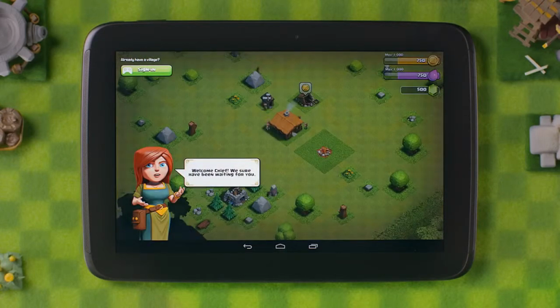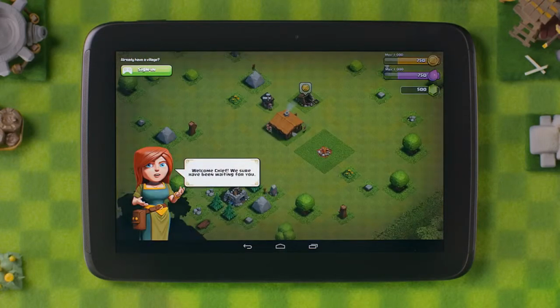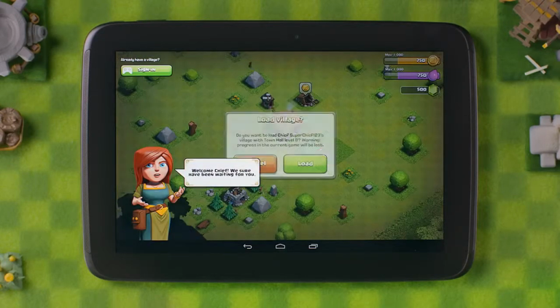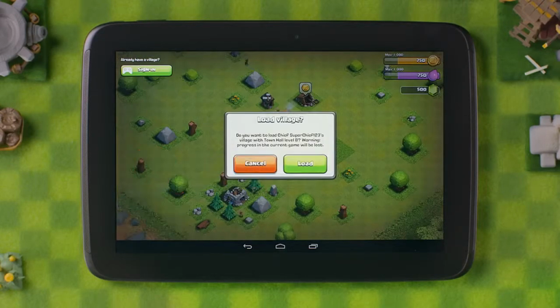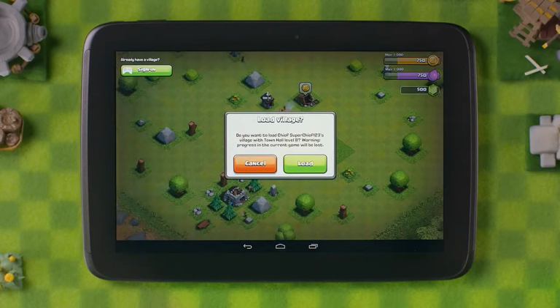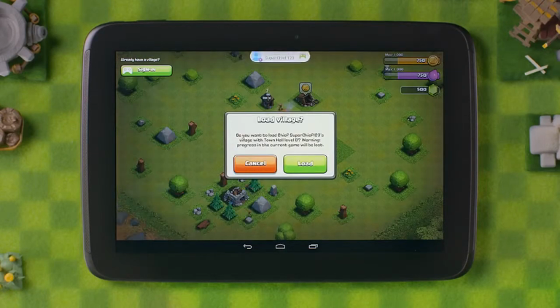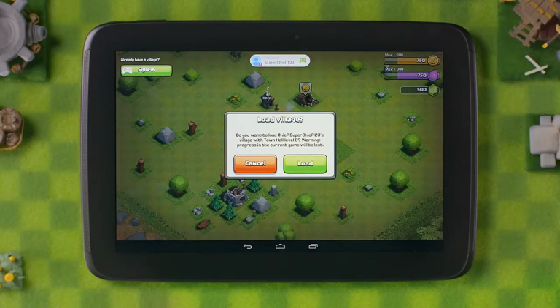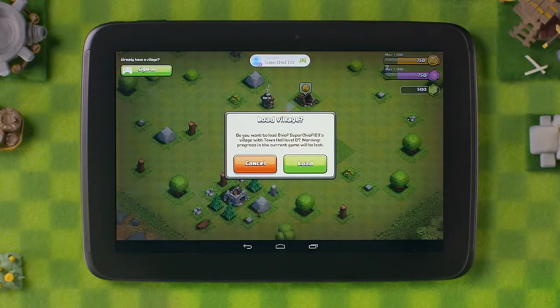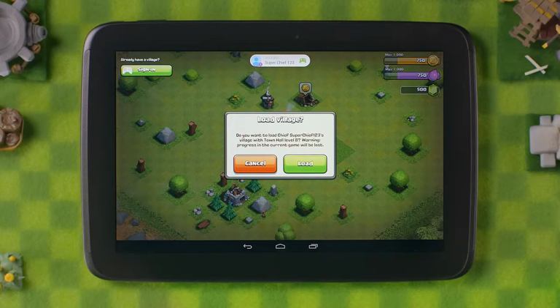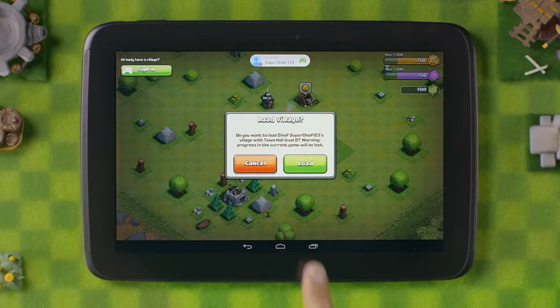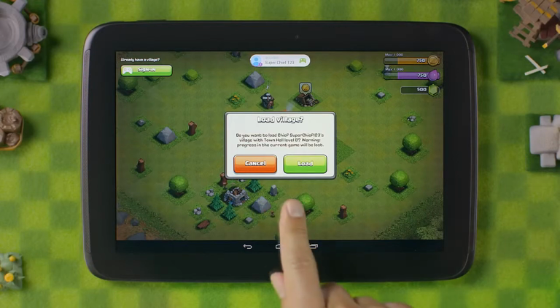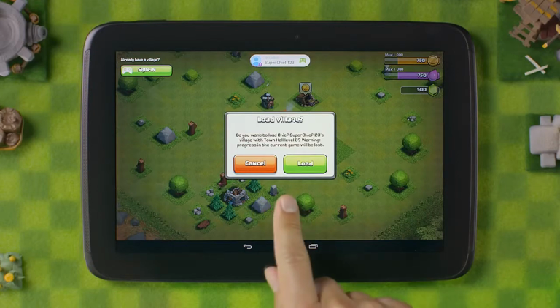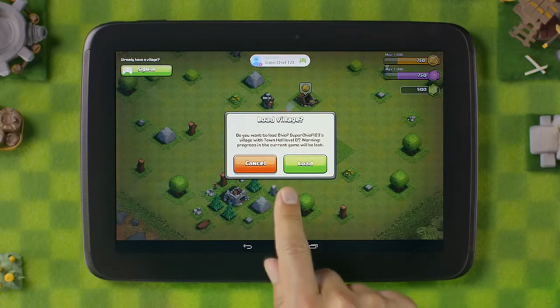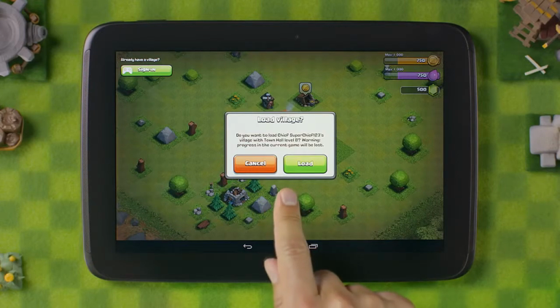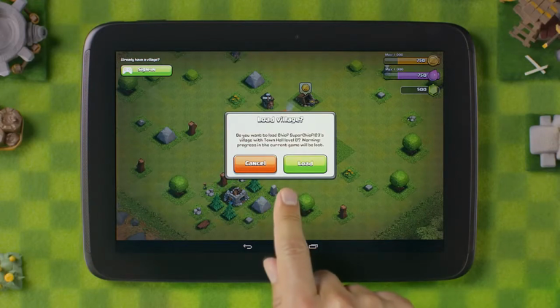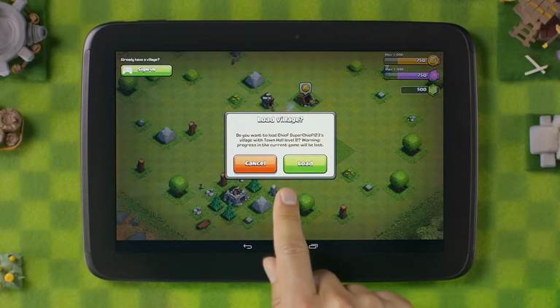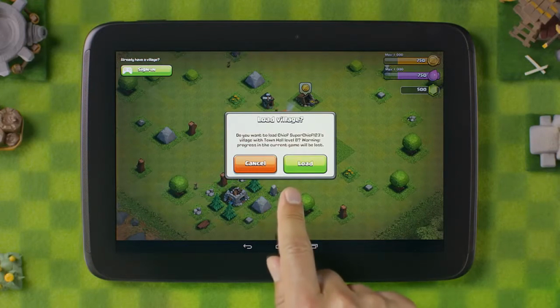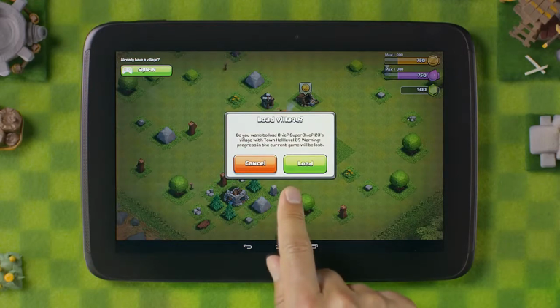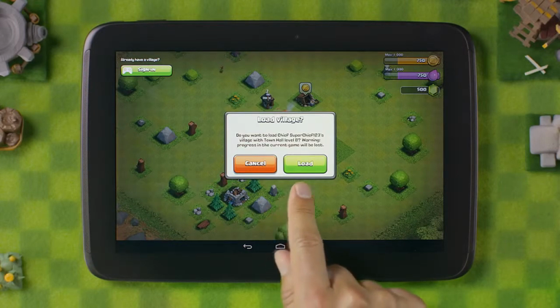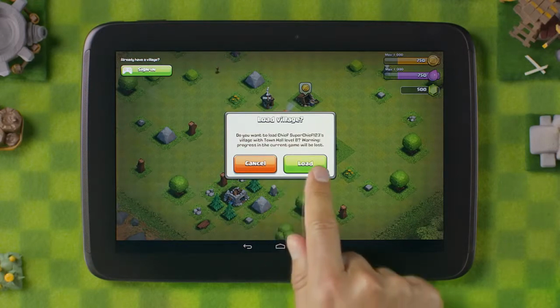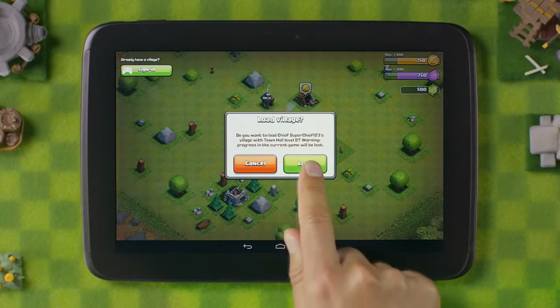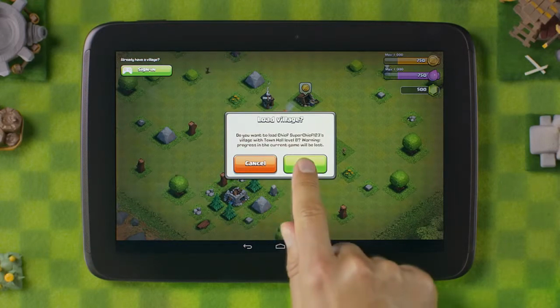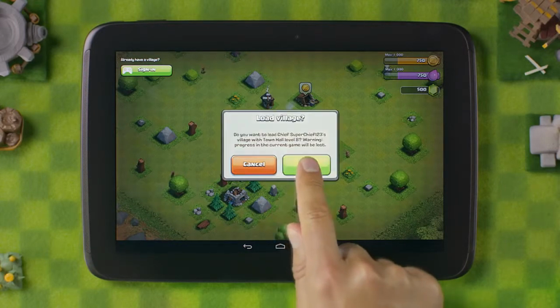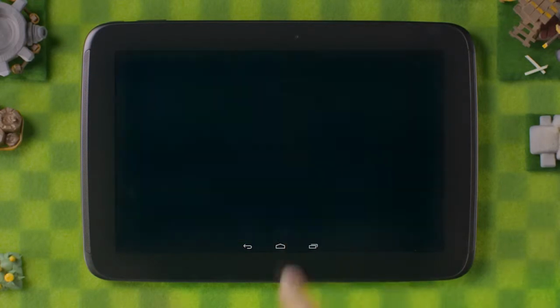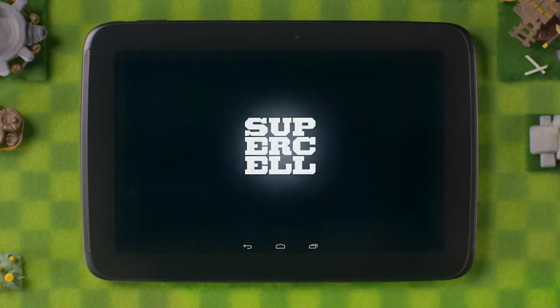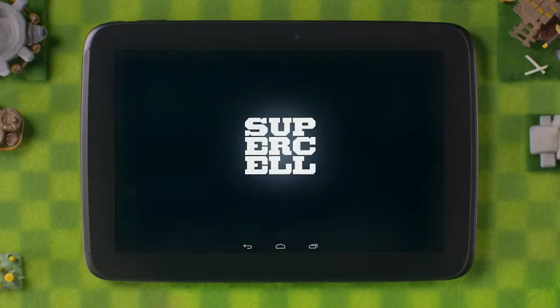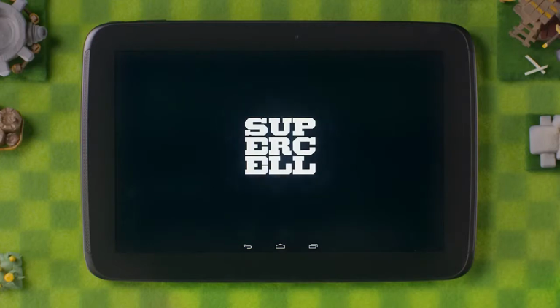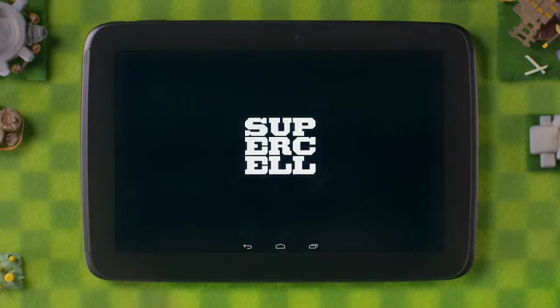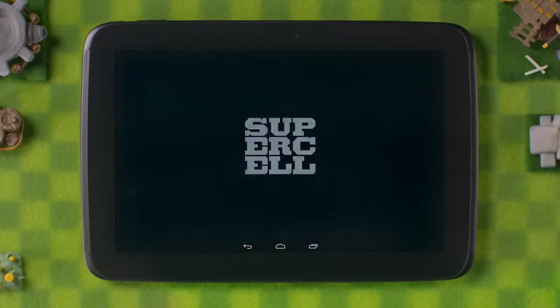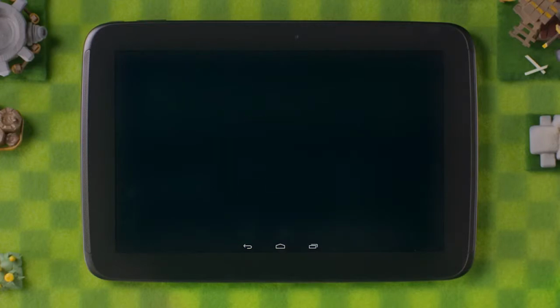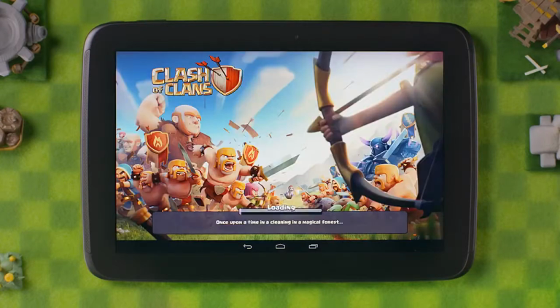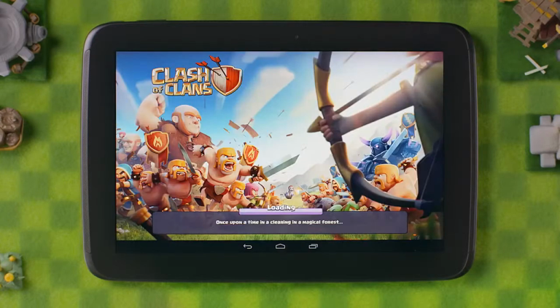A pop-up will appear, alerting you that there is a village attached to the Google account on your device. Tap on Load Game, as it should be yours, and your village will appear.